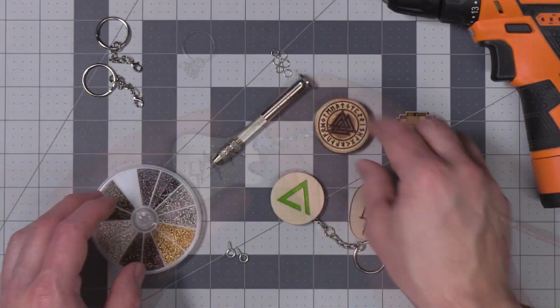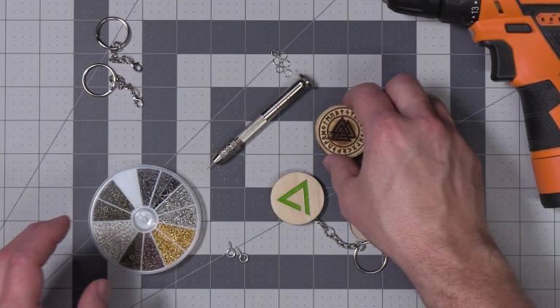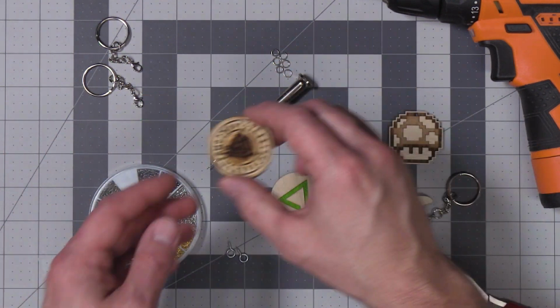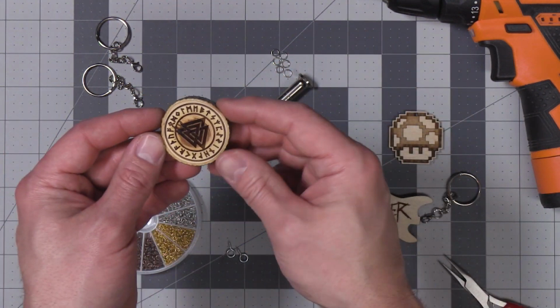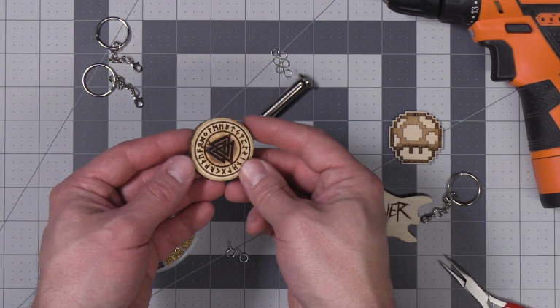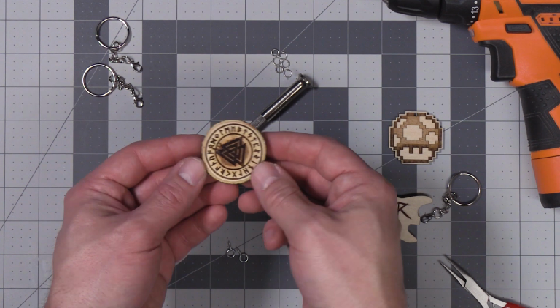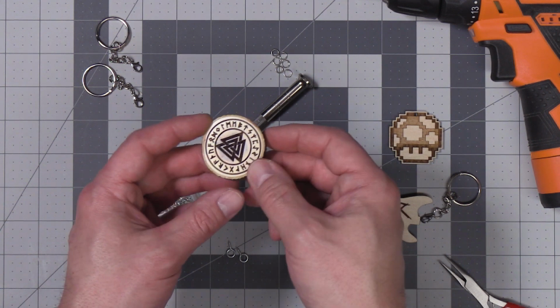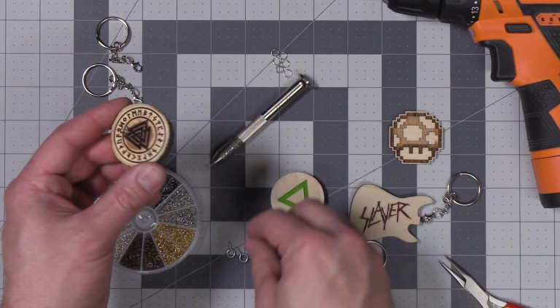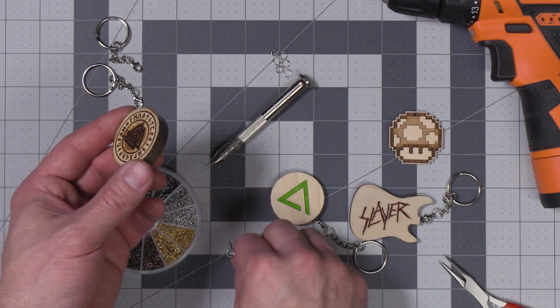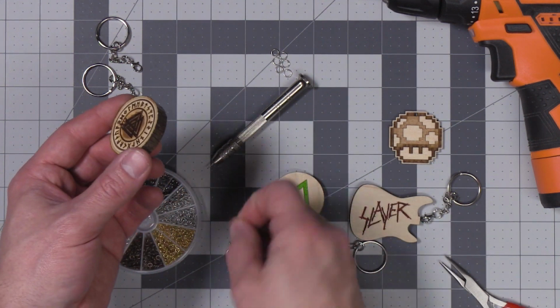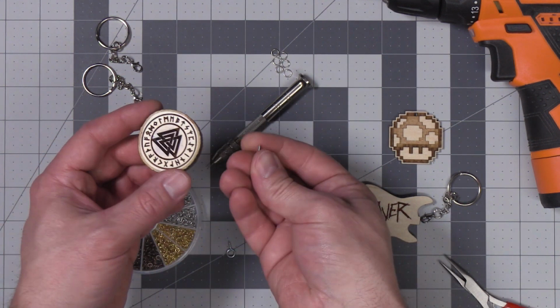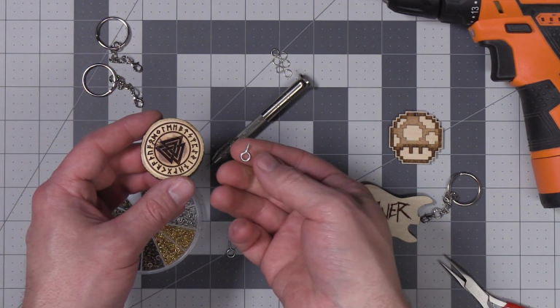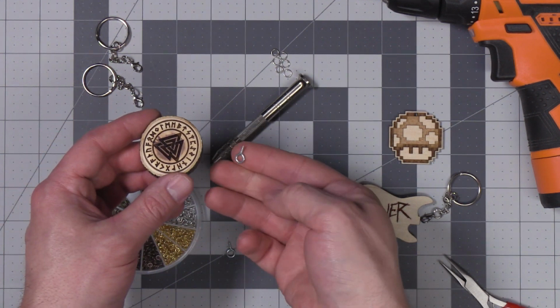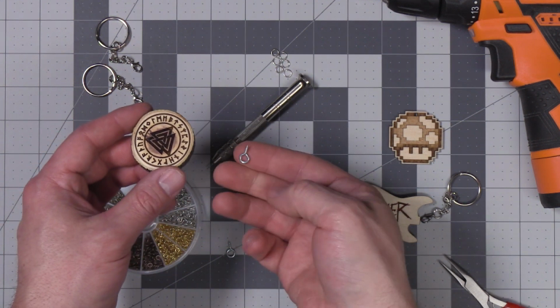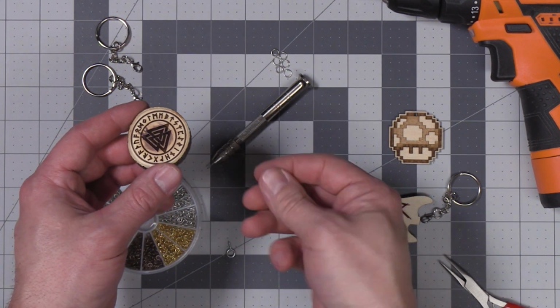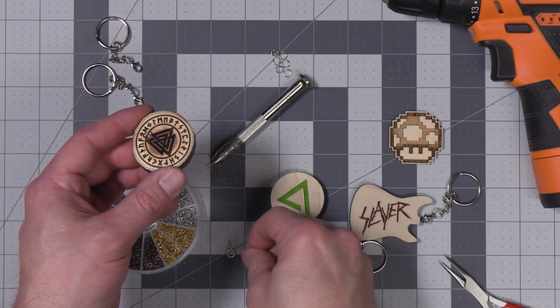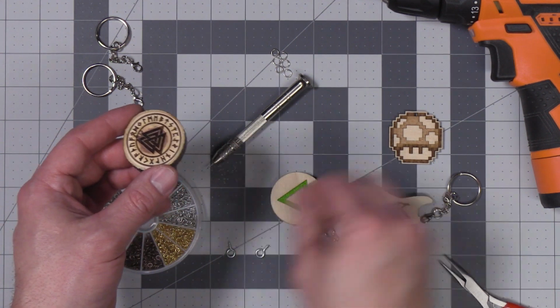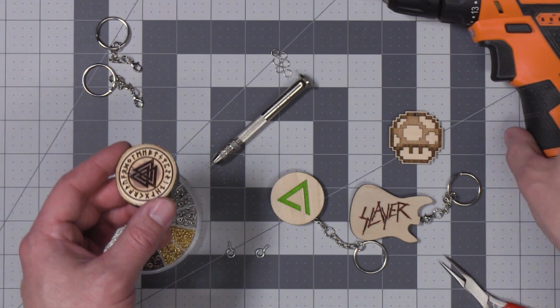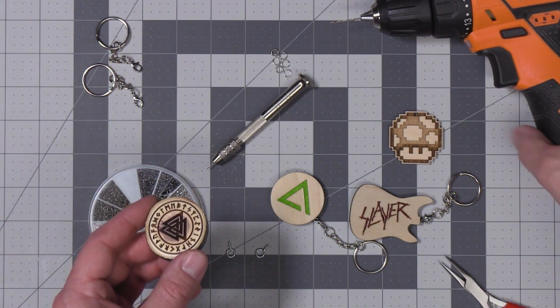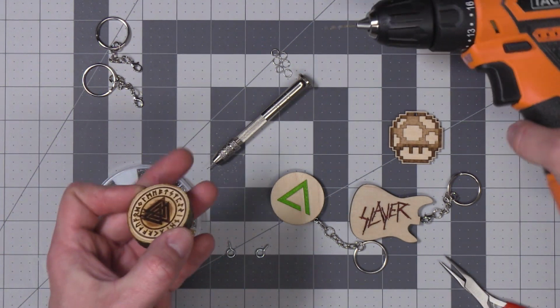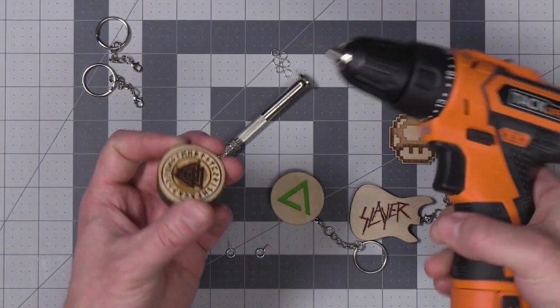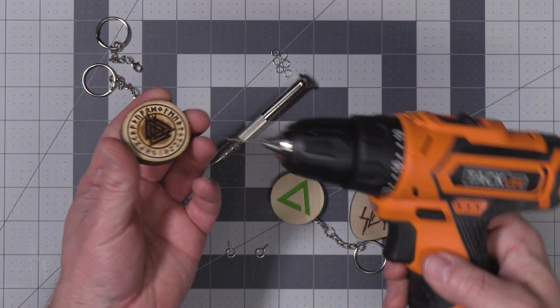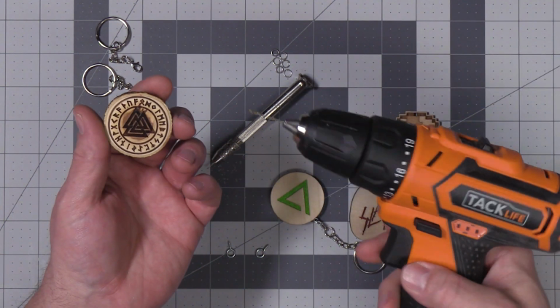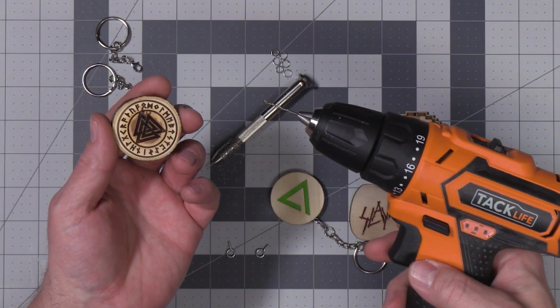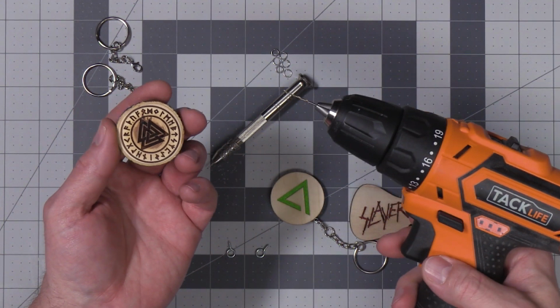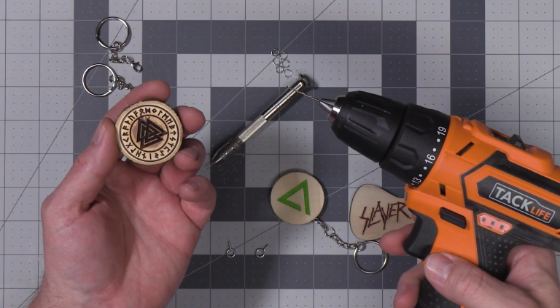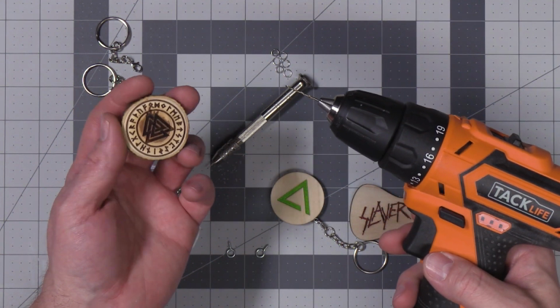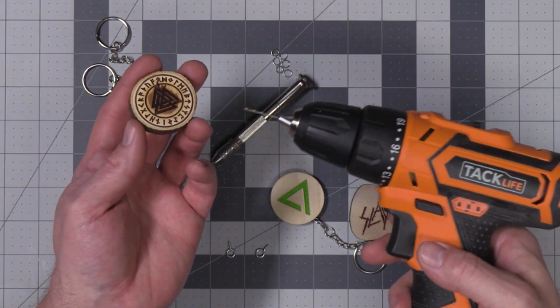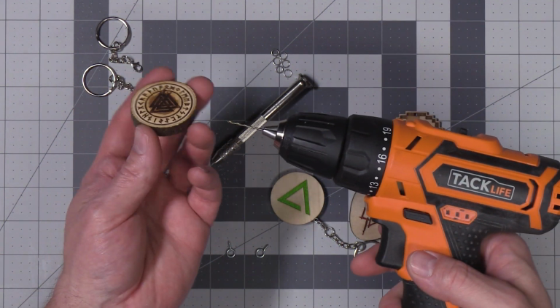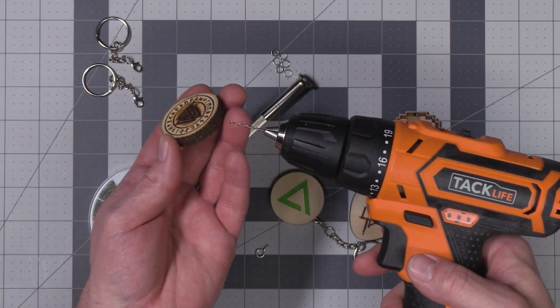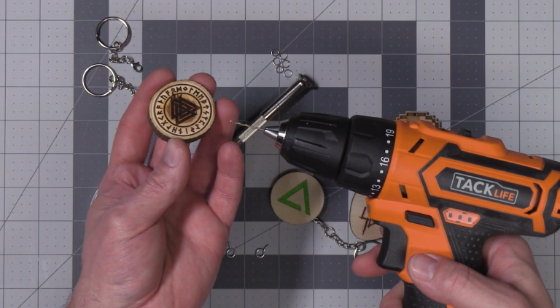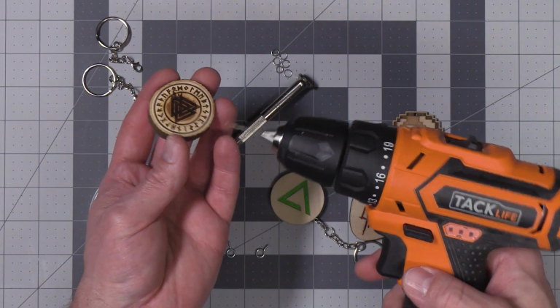On these apple rounds I'm going to use a hand drill for the pilot holes, because apple wood is so dense and hard it's actually difficult to drill into it using just hand power, even with these small holes.